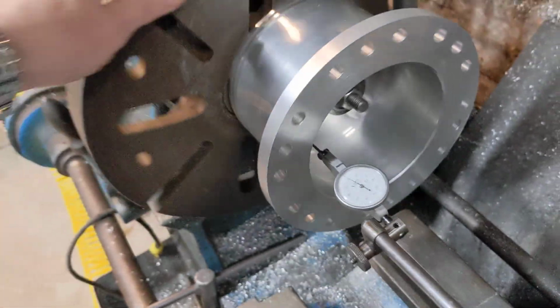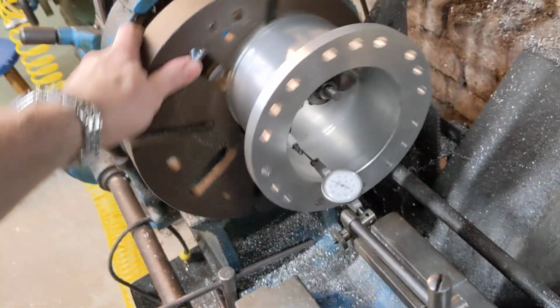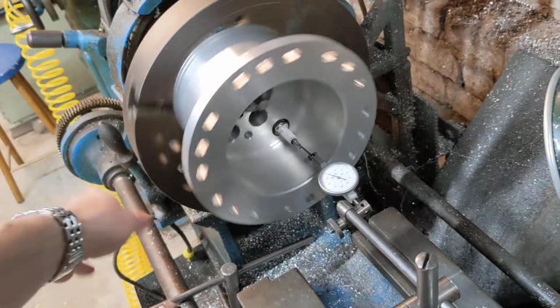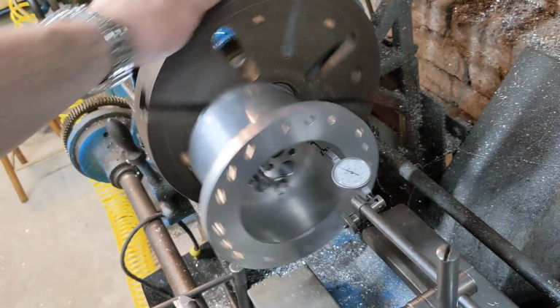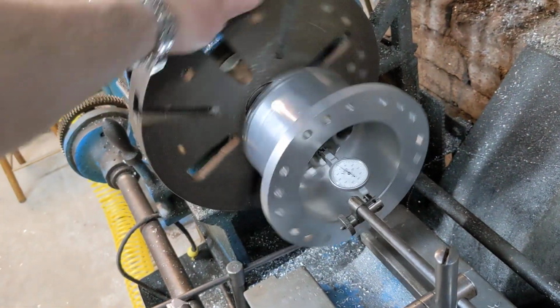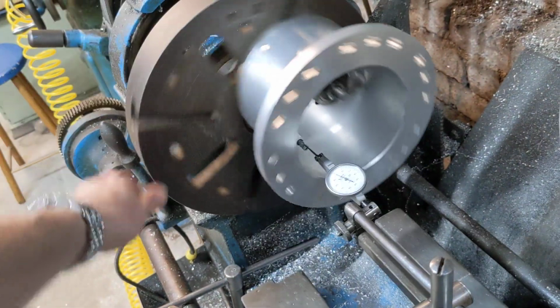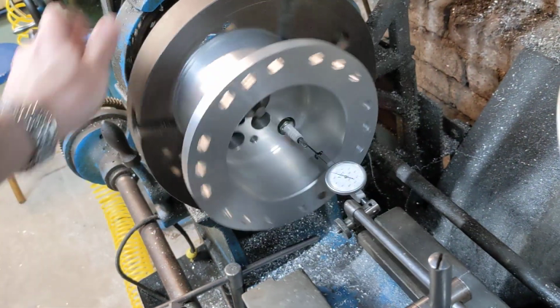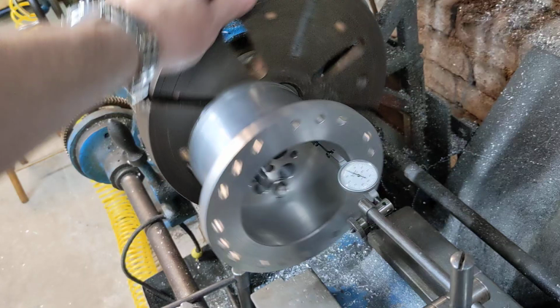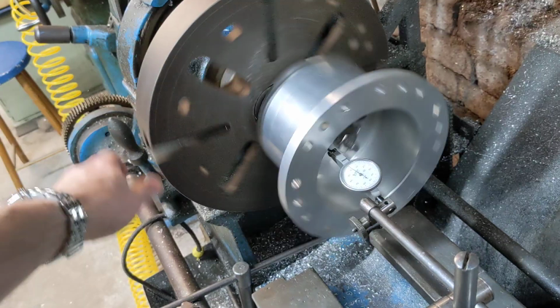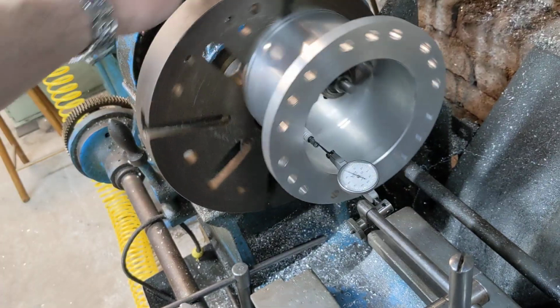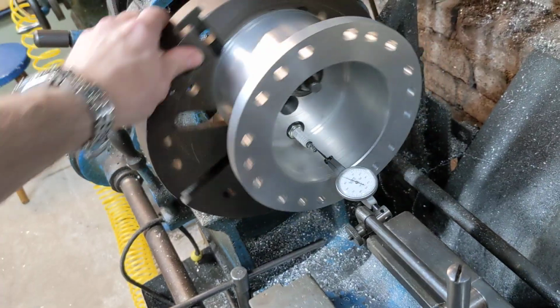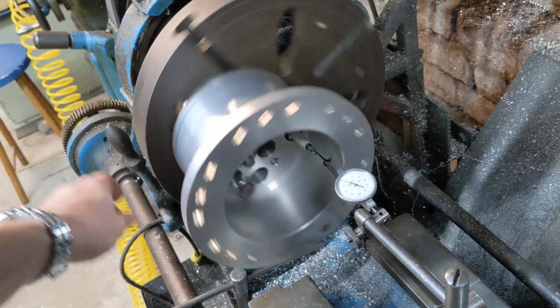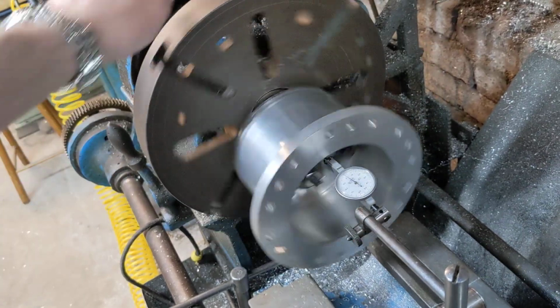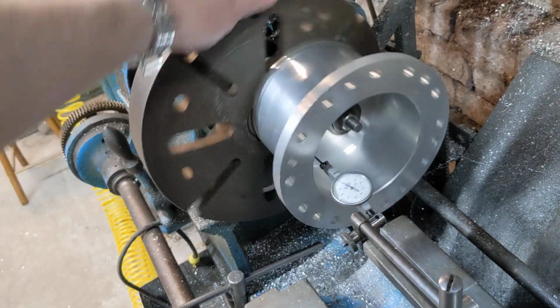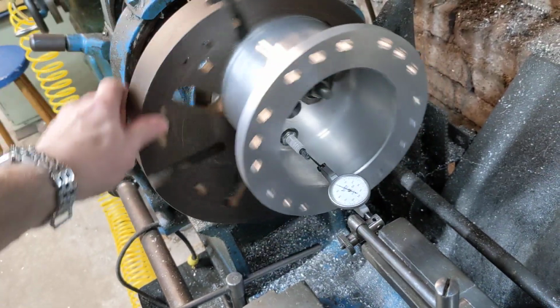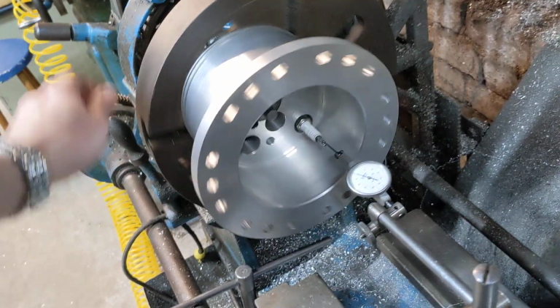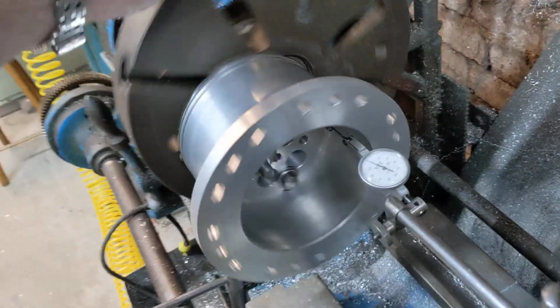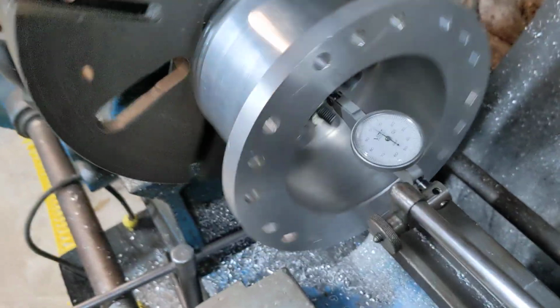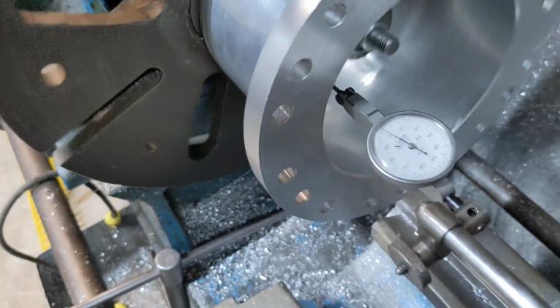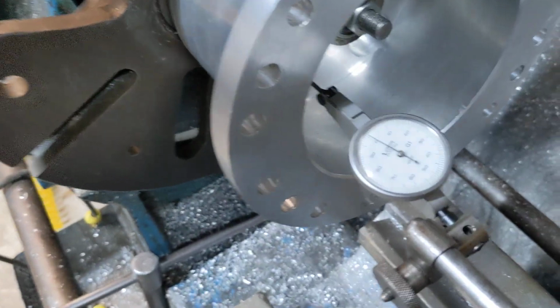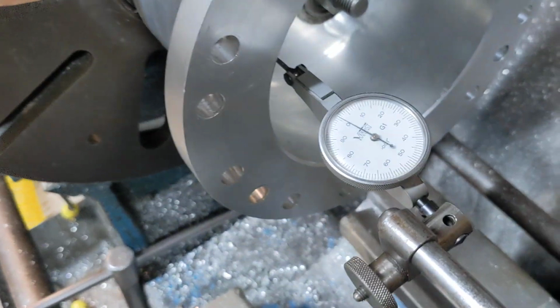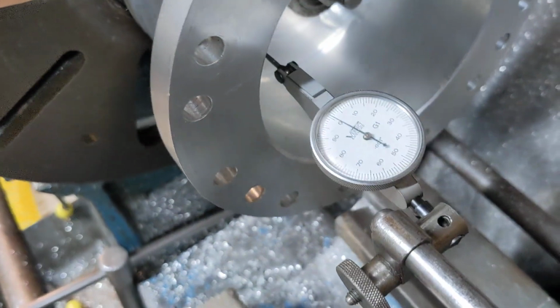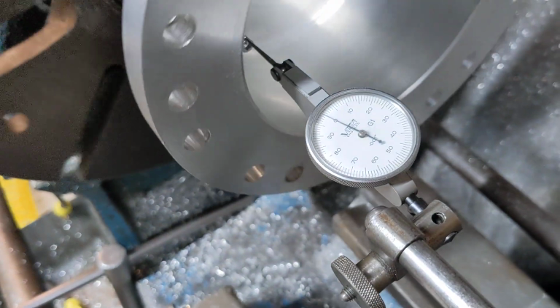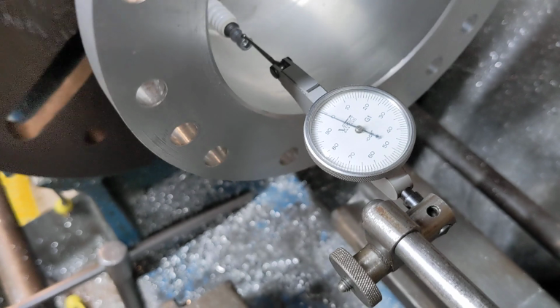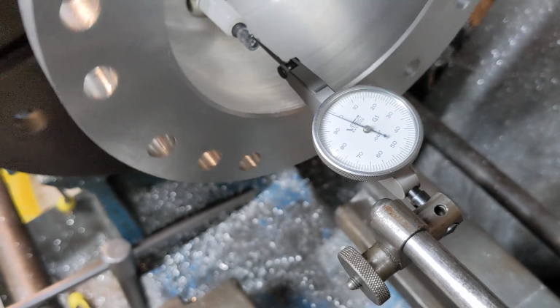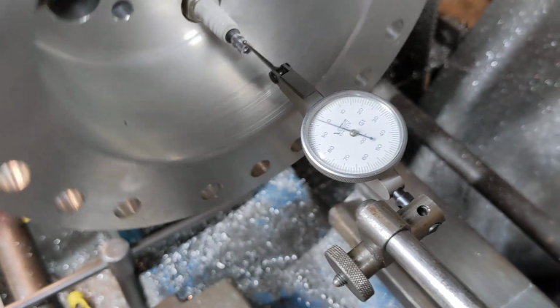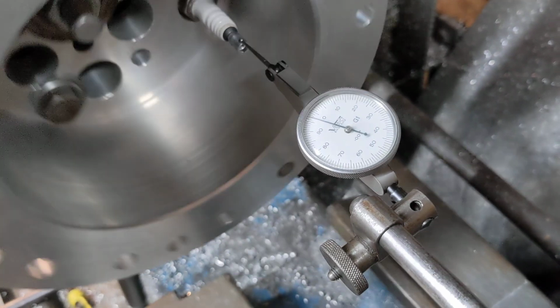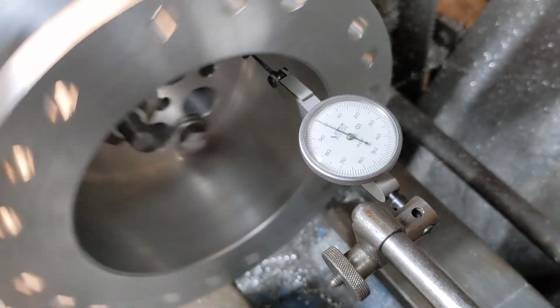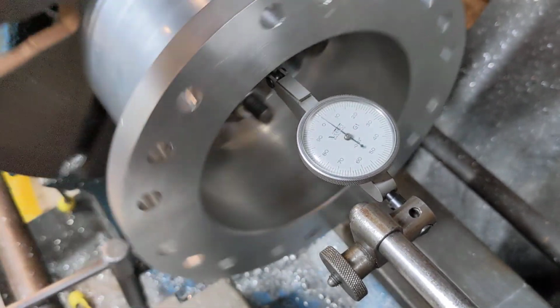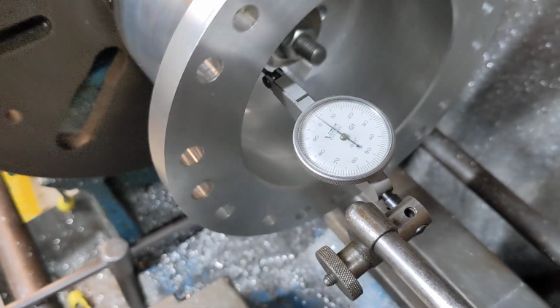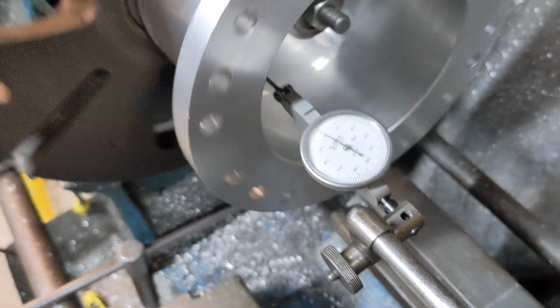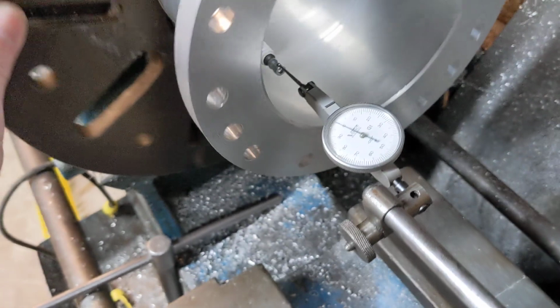It's not perfect but it's within five thou going round like that, which isn't too bad bearing in mind it's a clearance fit for a socket, so it doesn't need to be massively precise. Within five thou — that's not bad at all.